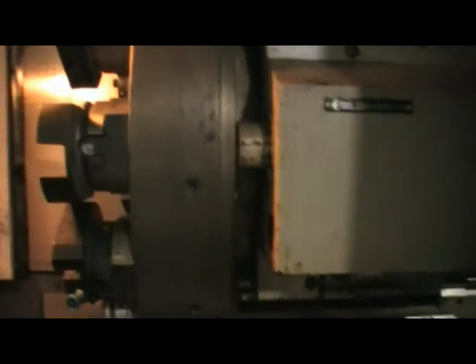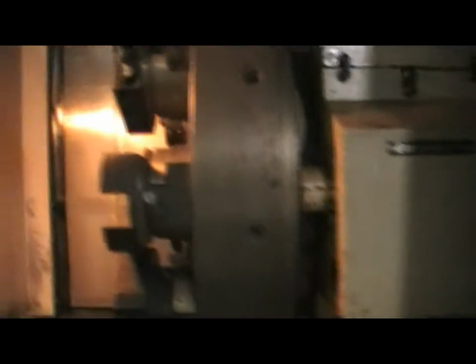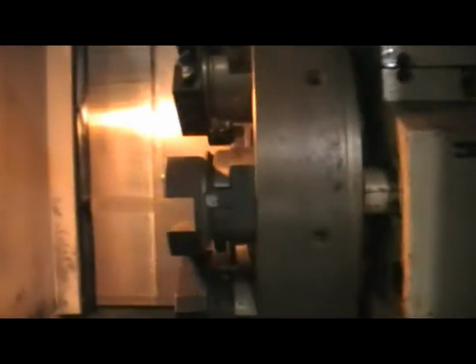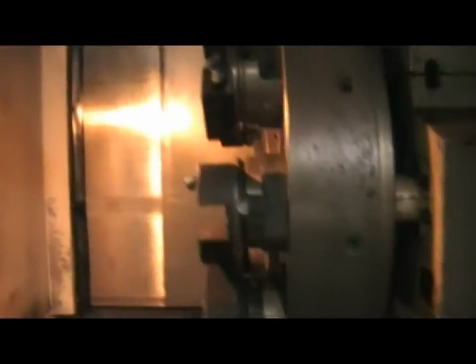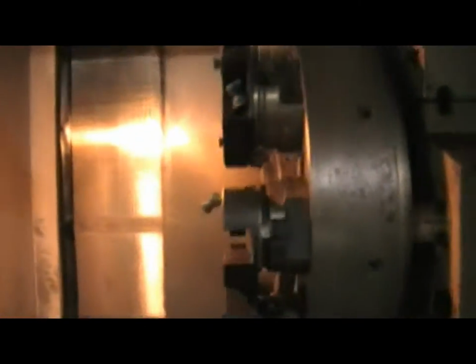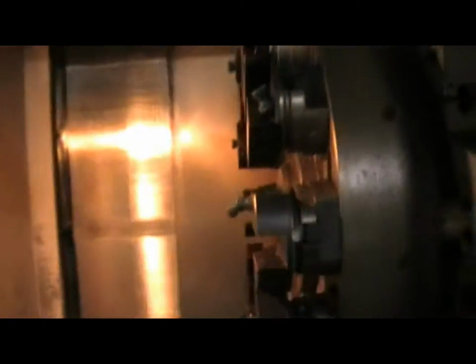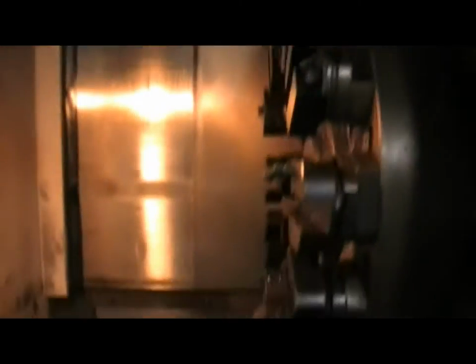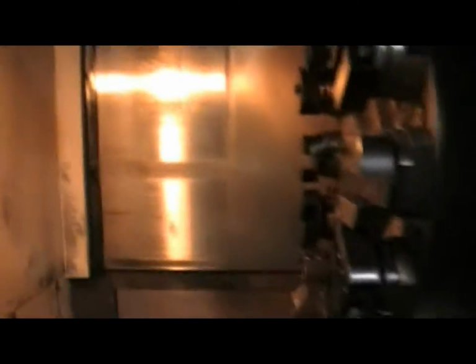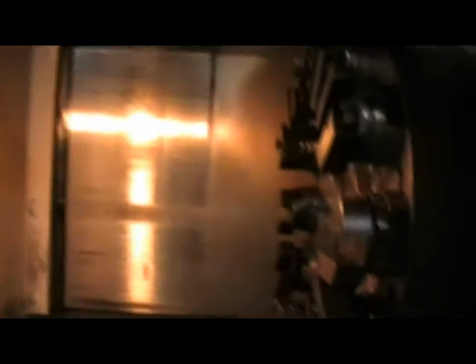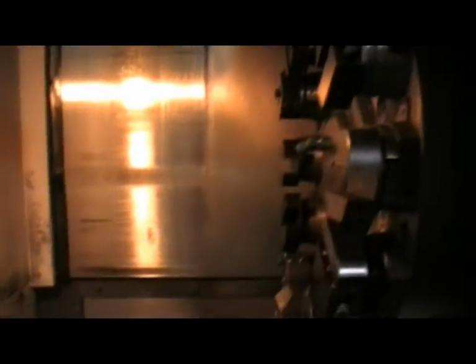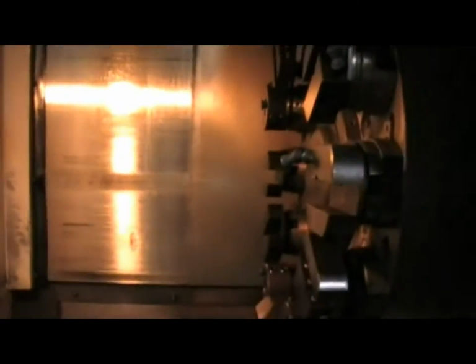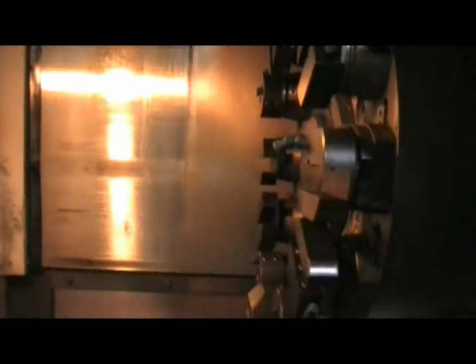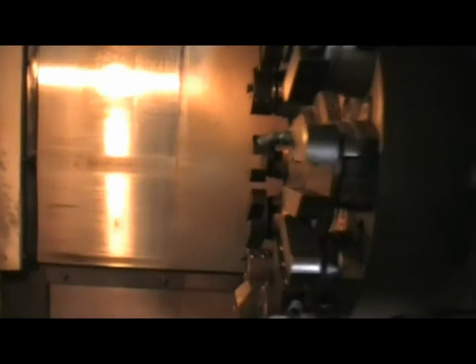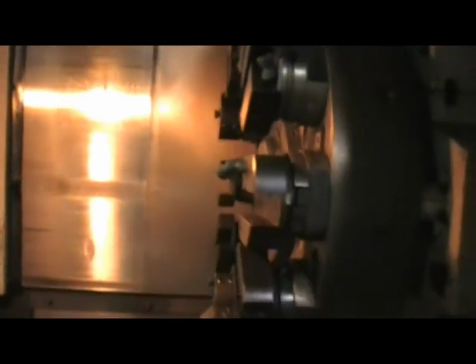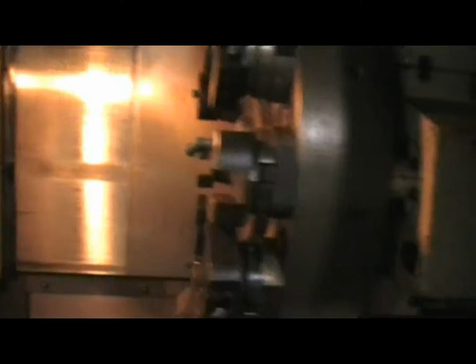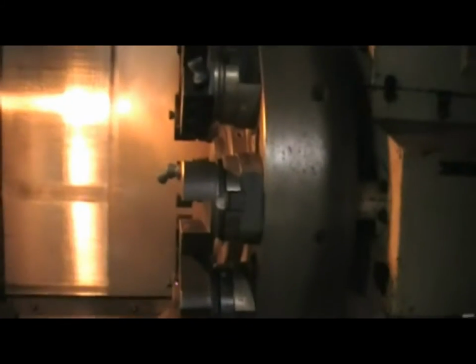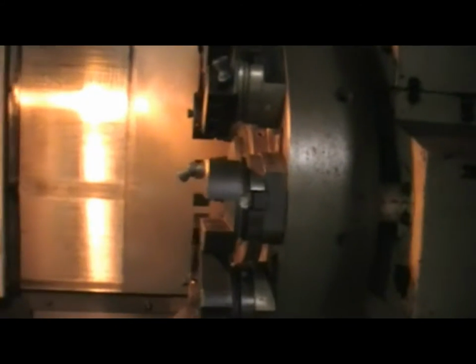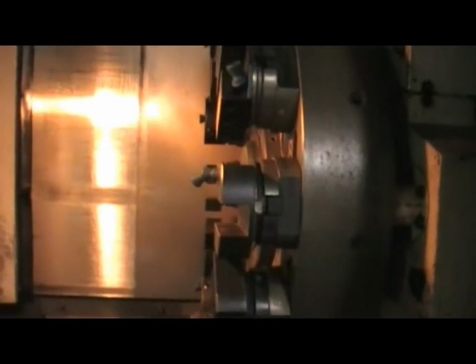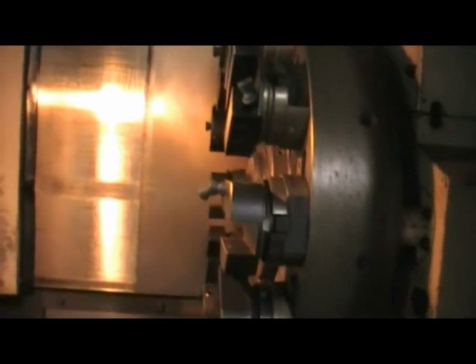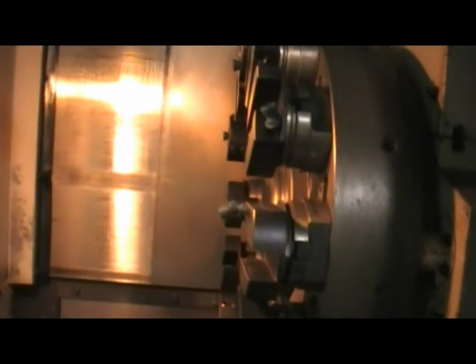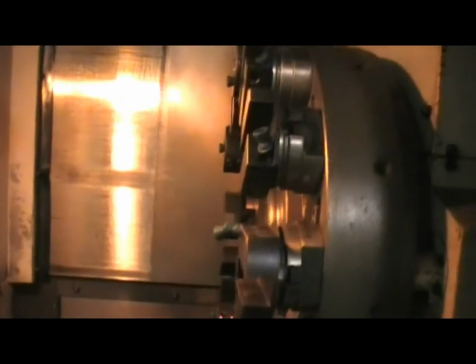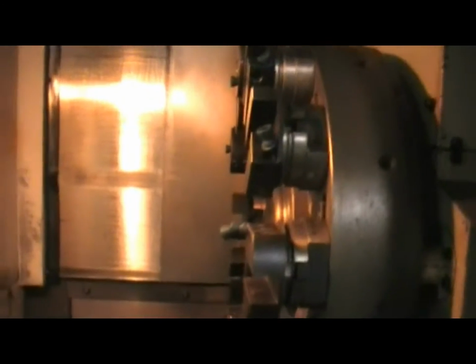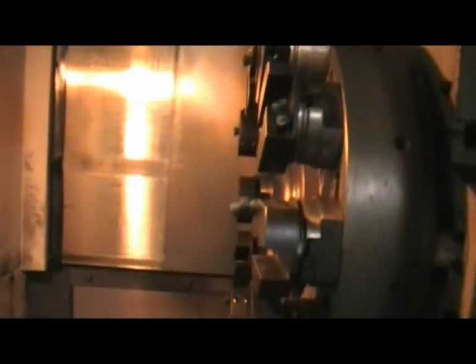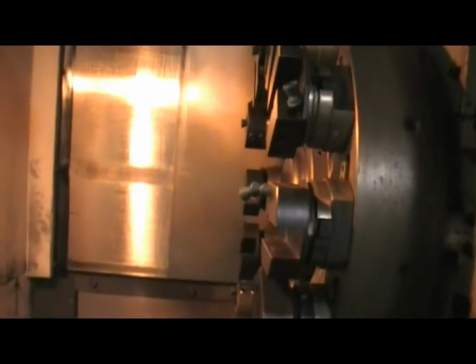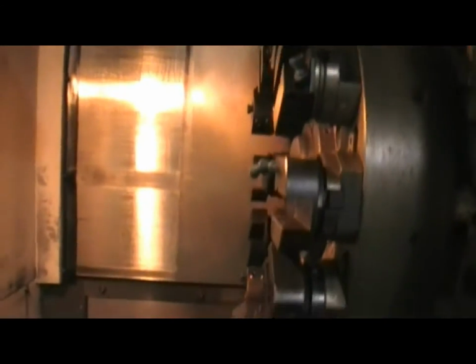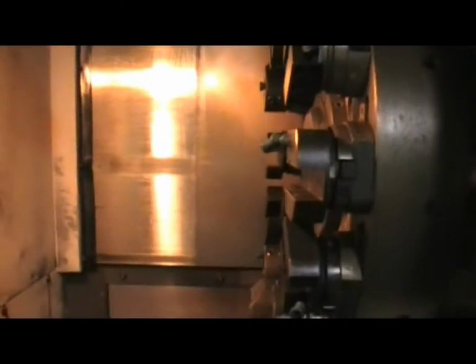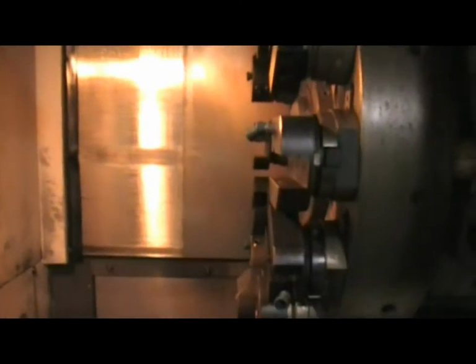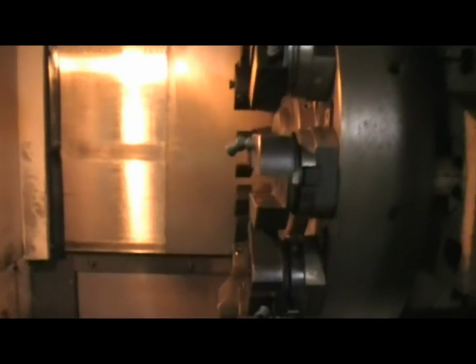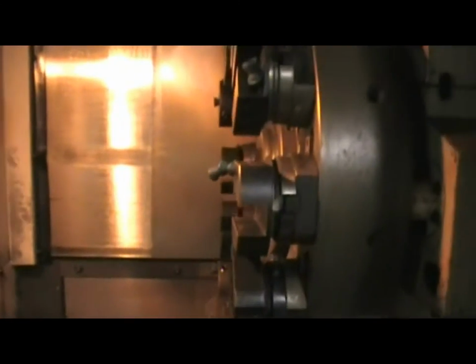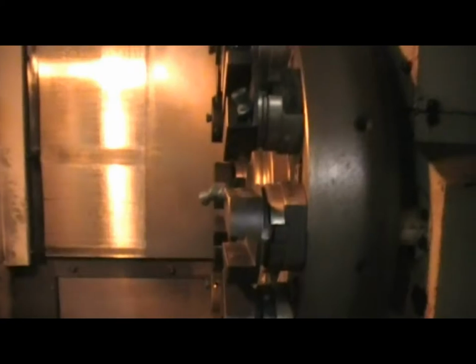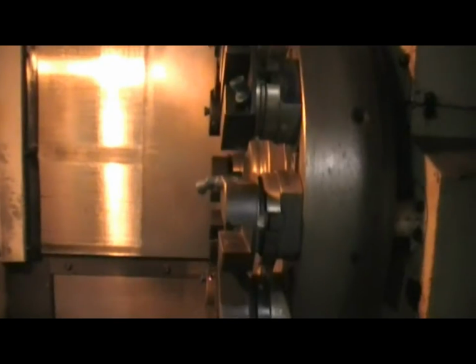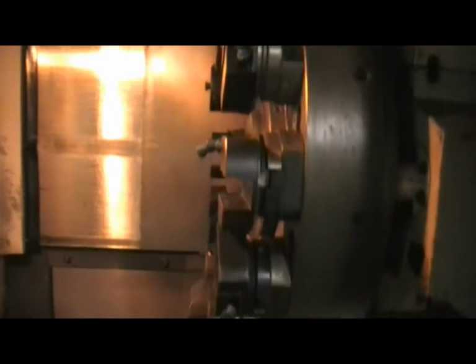I want to change everything, so this machine is actually going to be in like brand new condition. It will be like brand new condition - that's what I want to do.